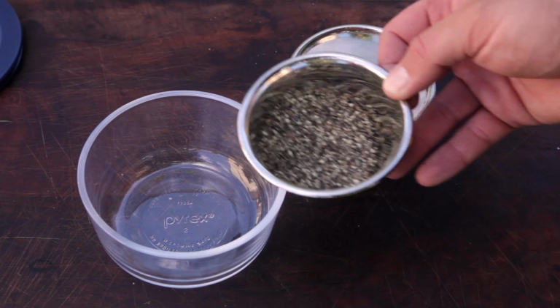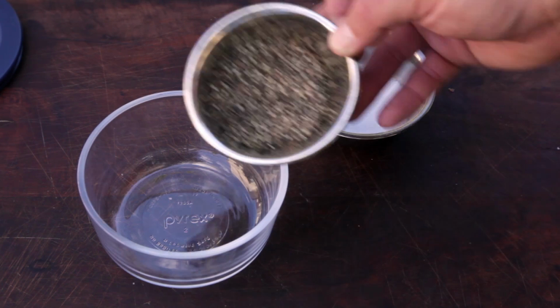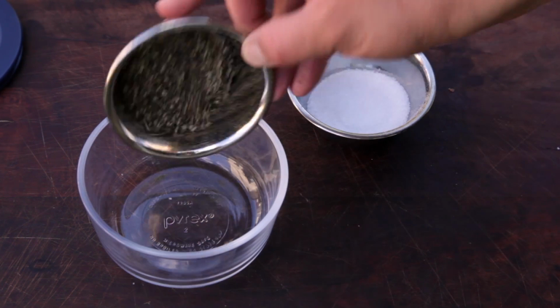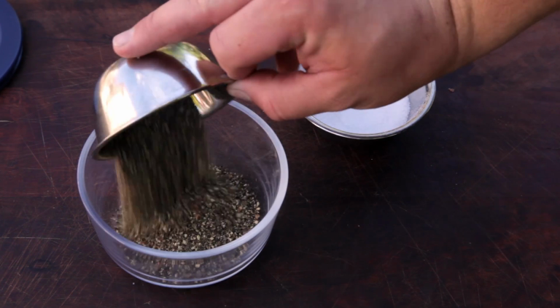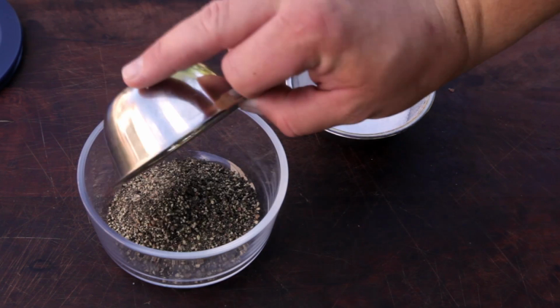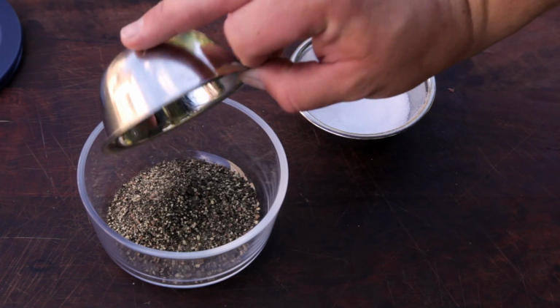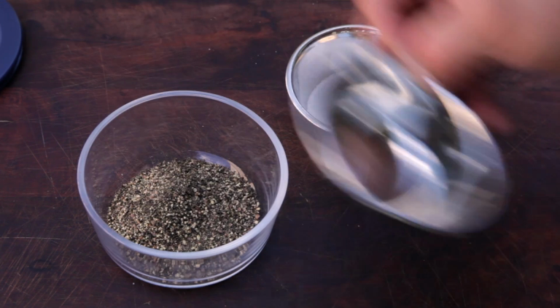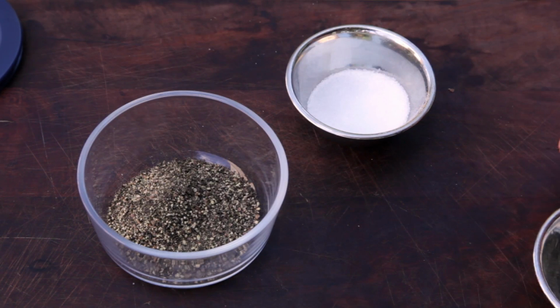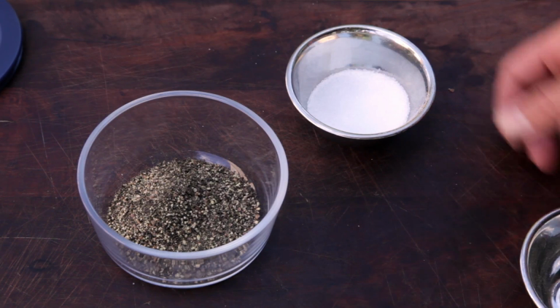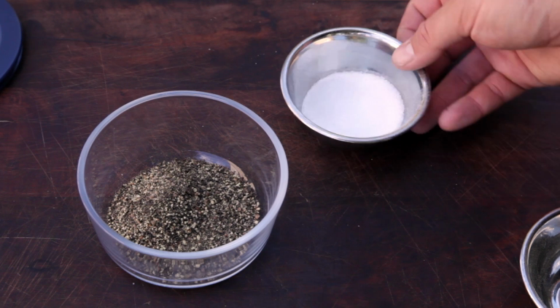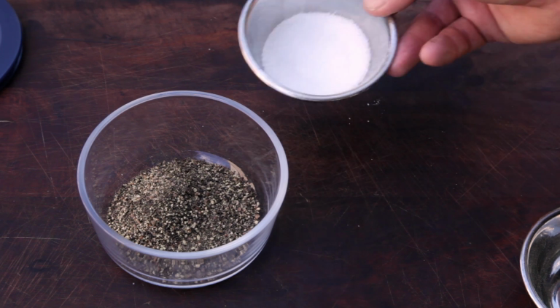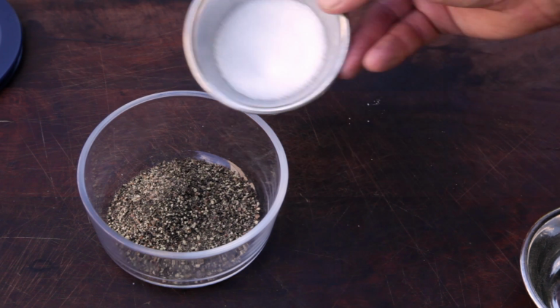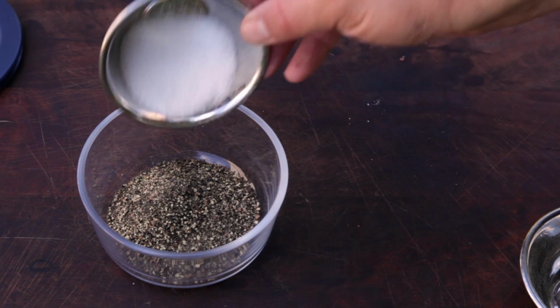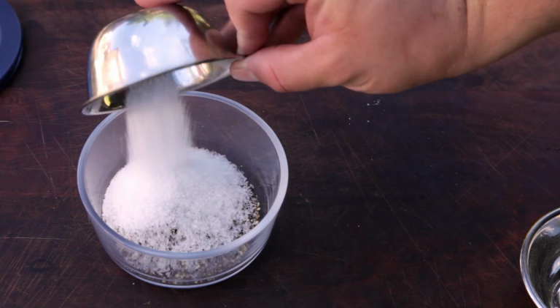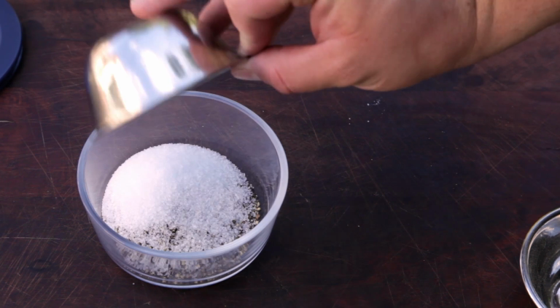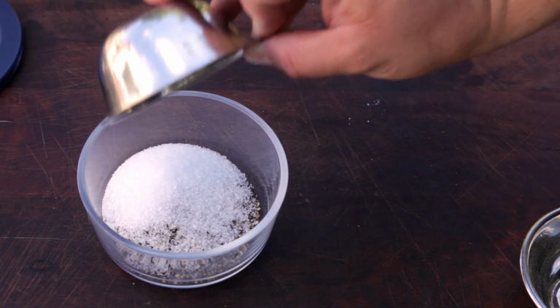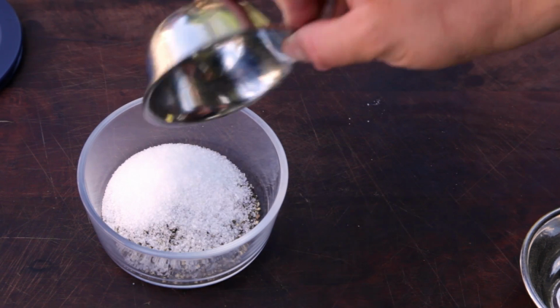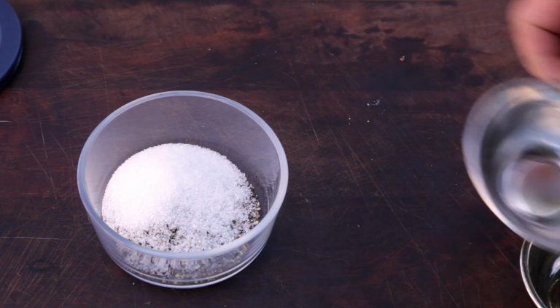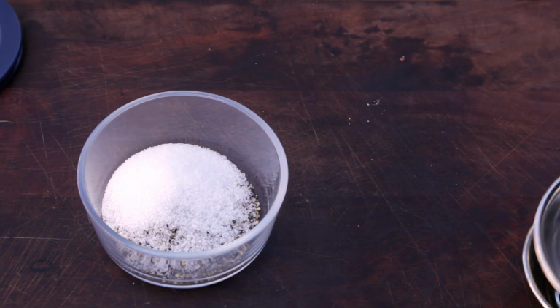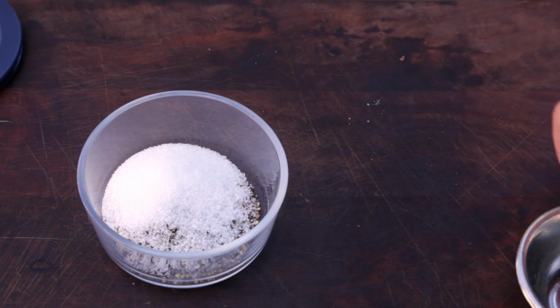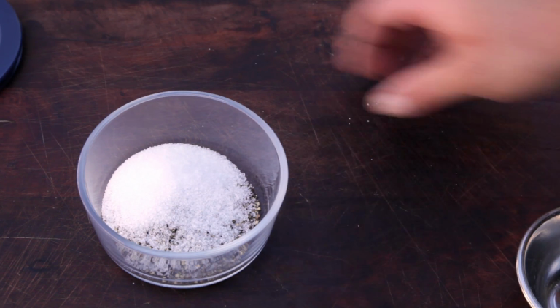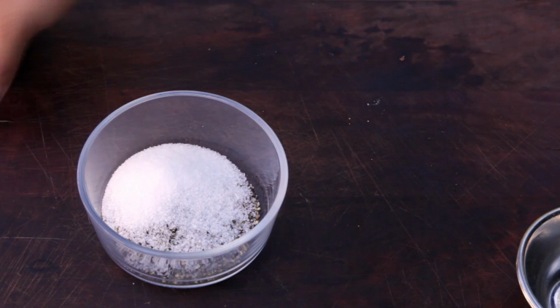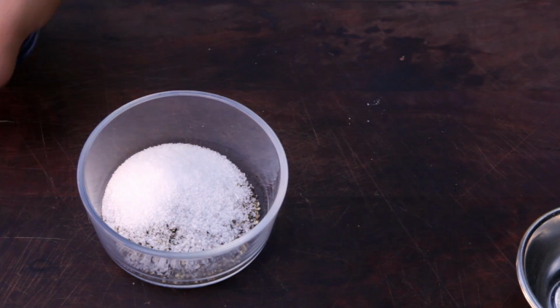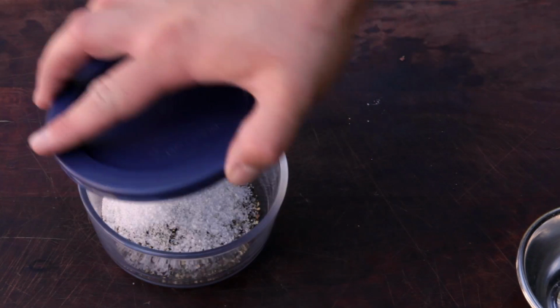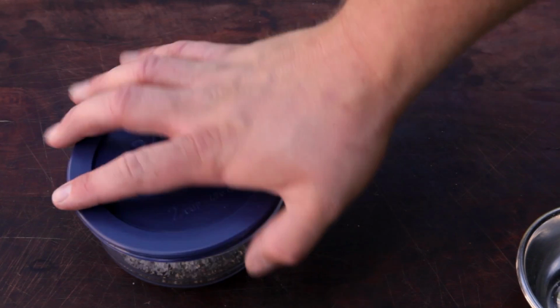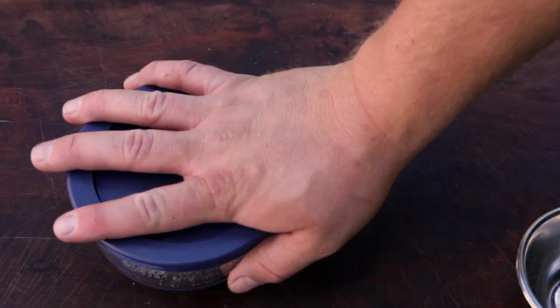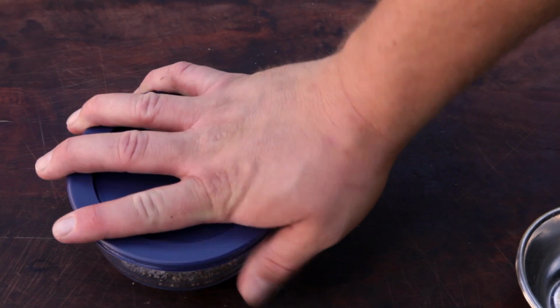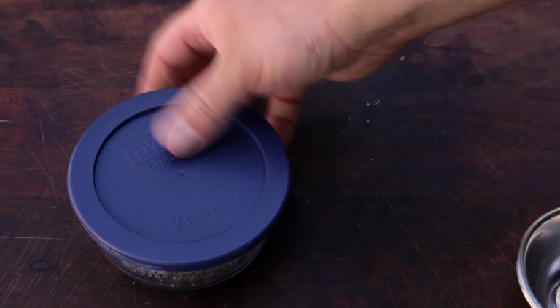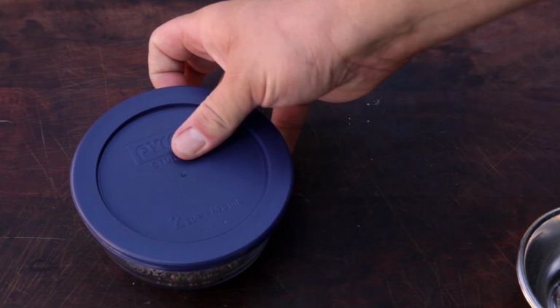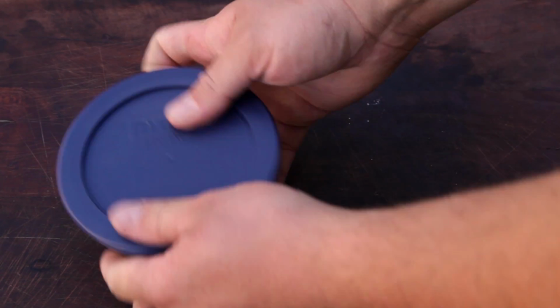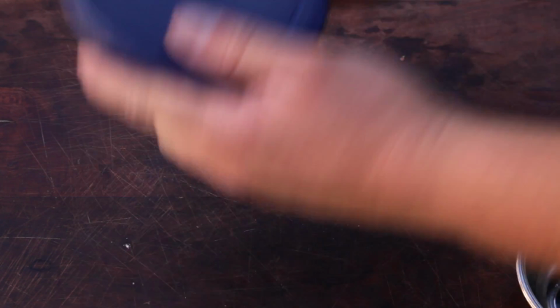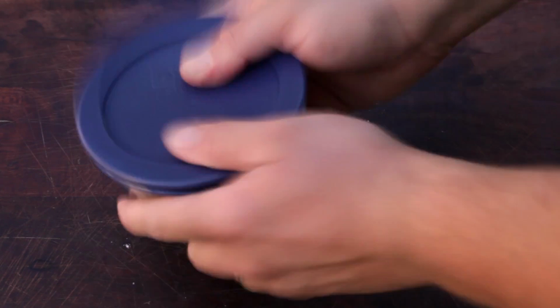Aaron Franklin likes to keep things simple. It's a two-part black pepper to one part salt. Cover the small bowl with a lid and shake well until combined.